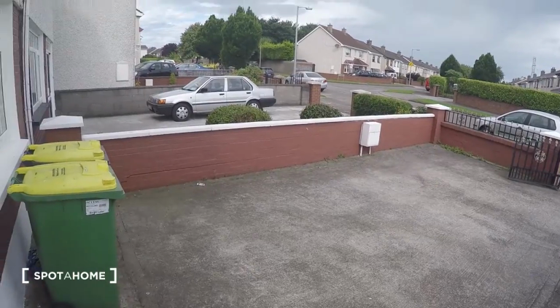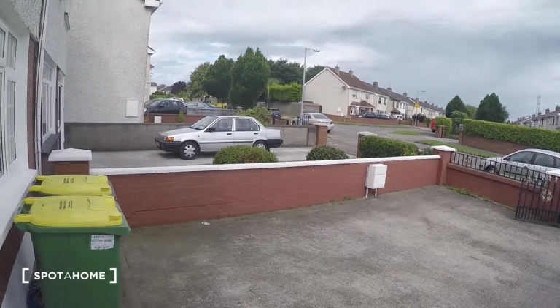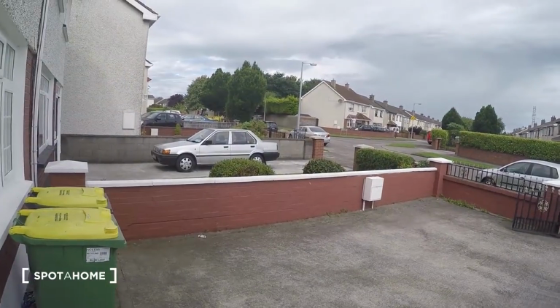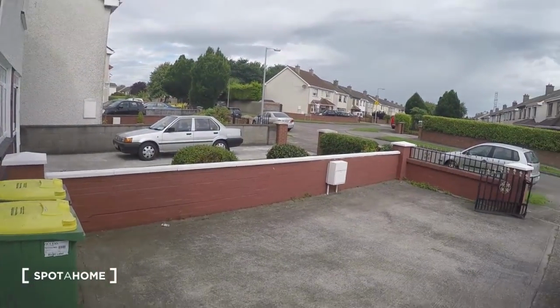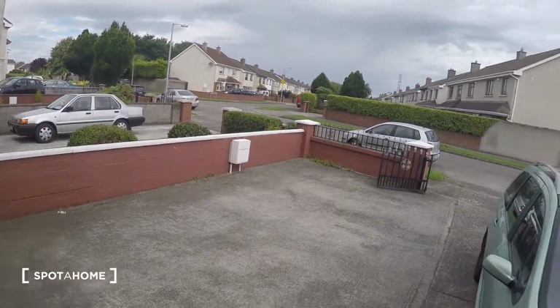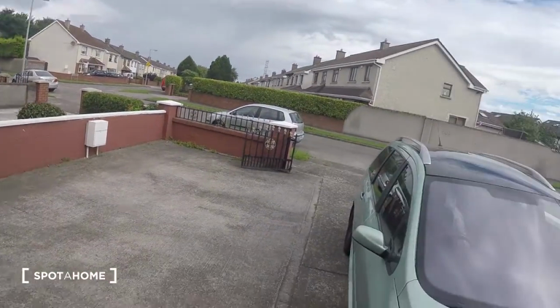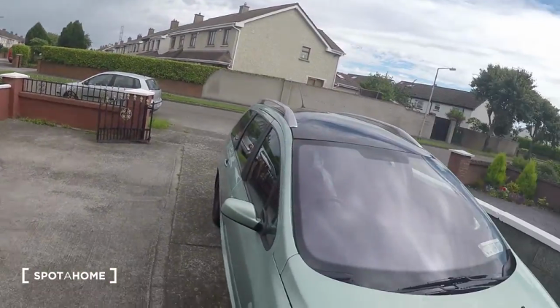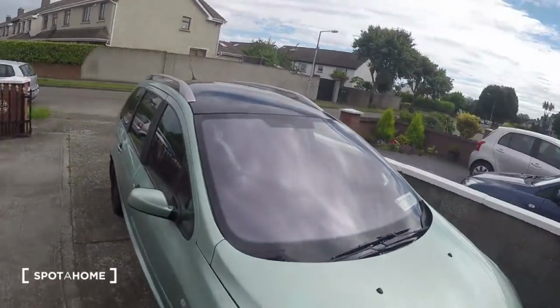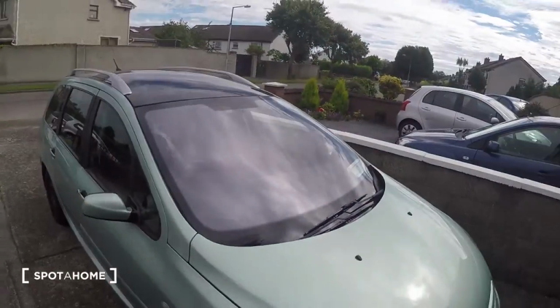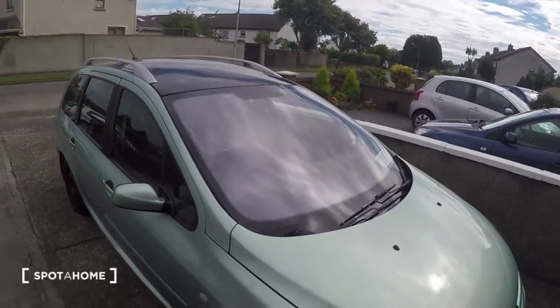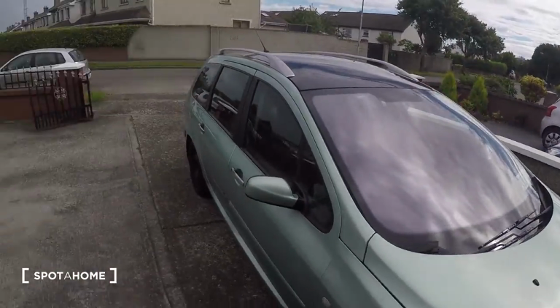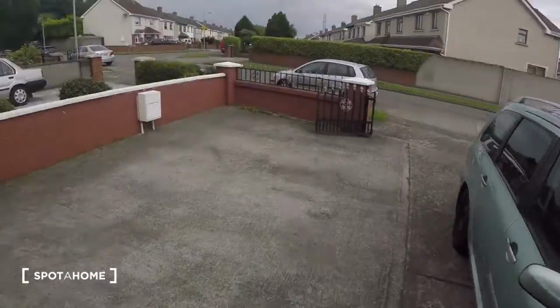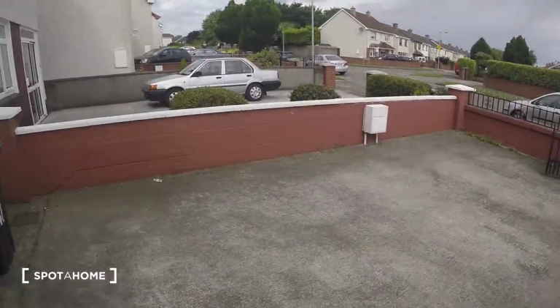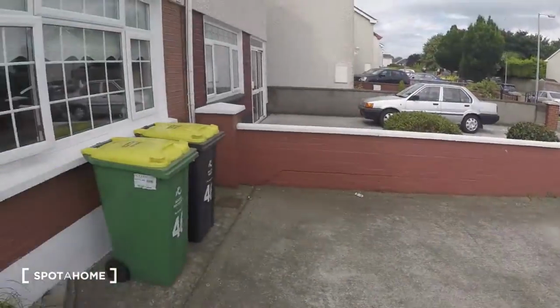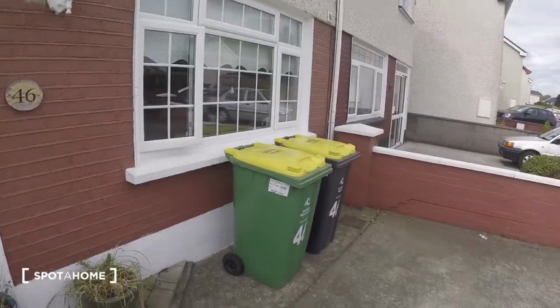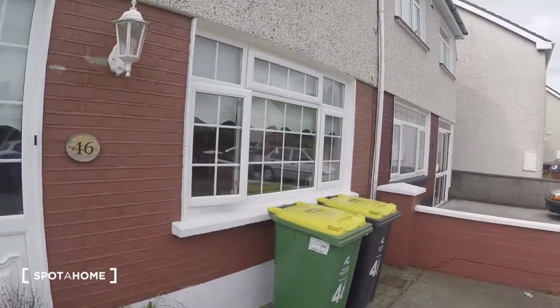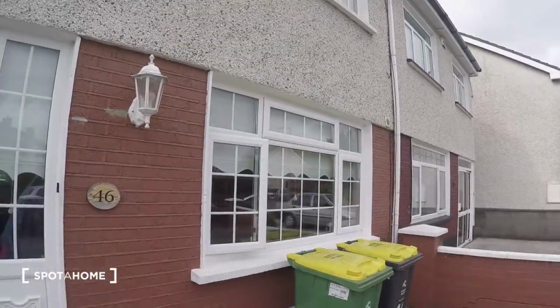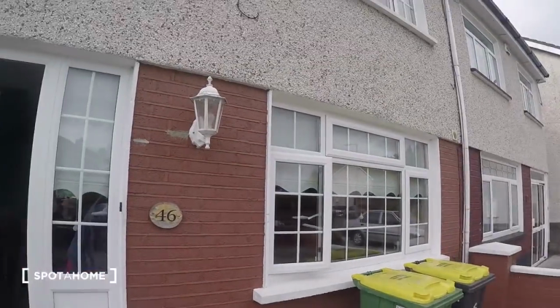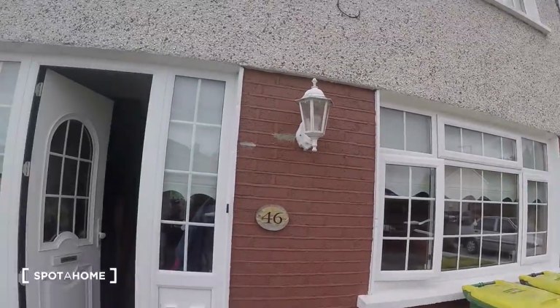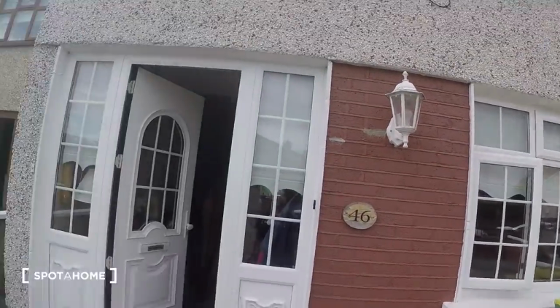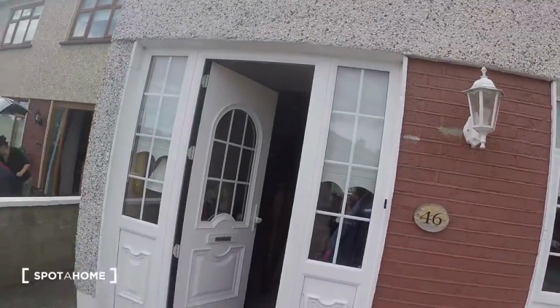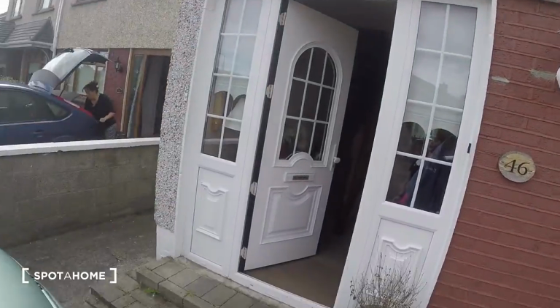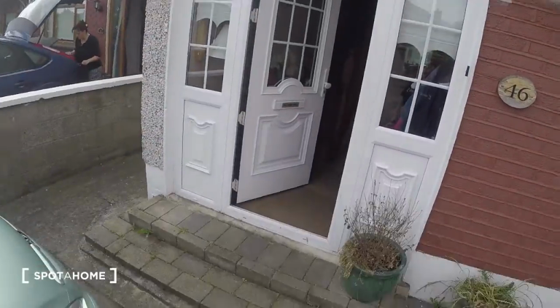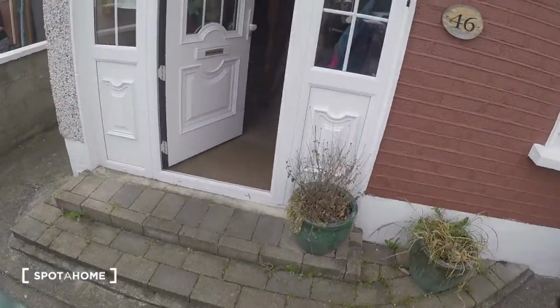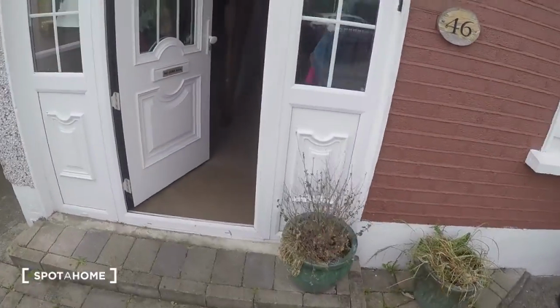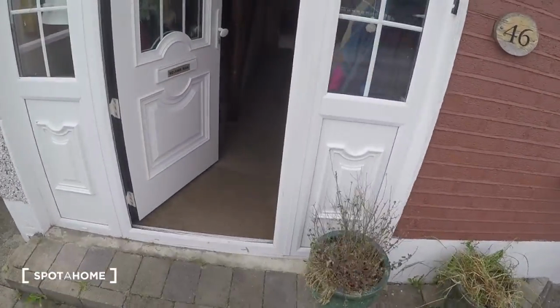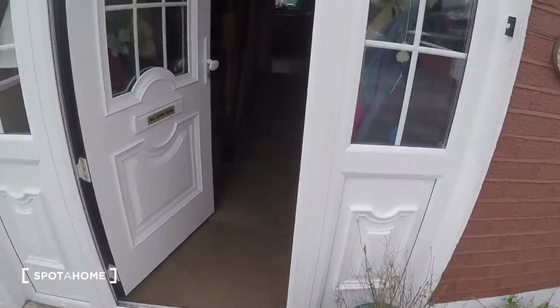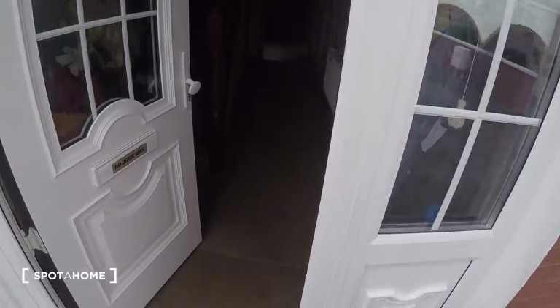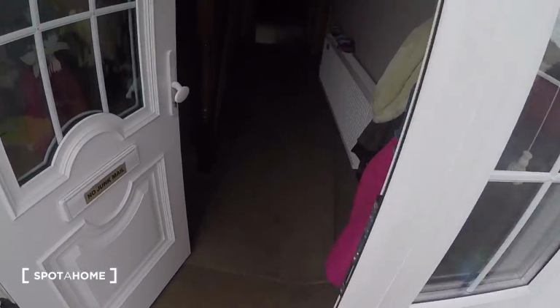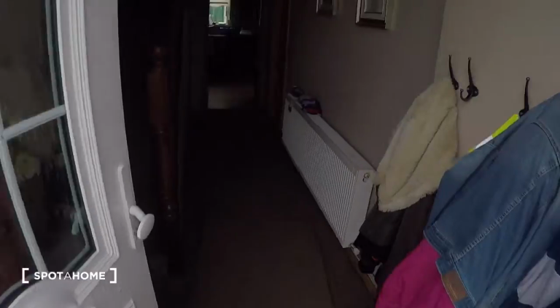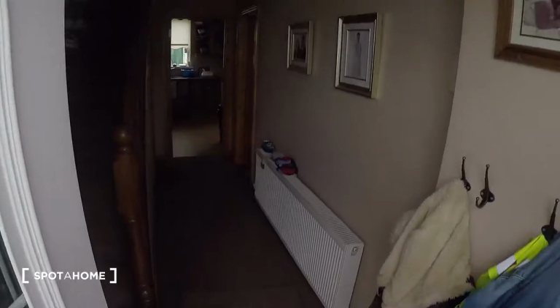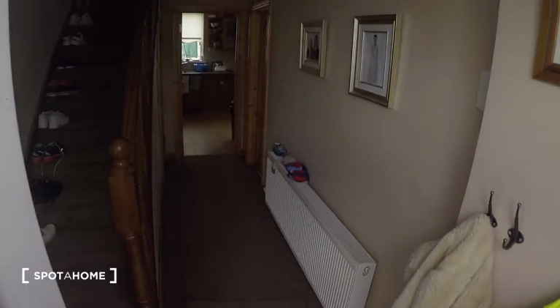This is the exterior of the house. Here is the front. Now let's go inside.